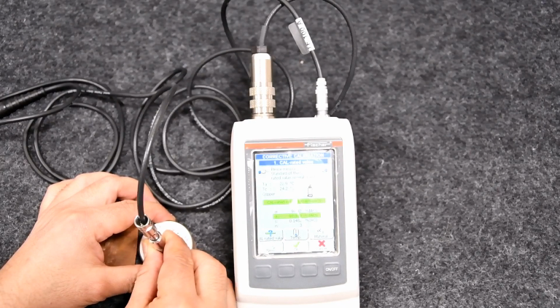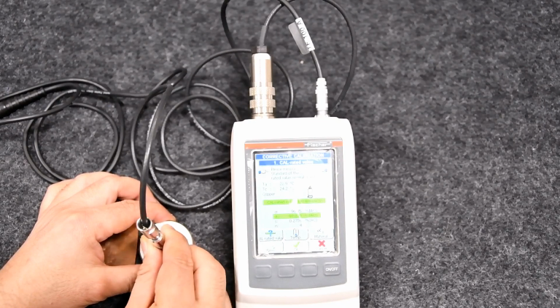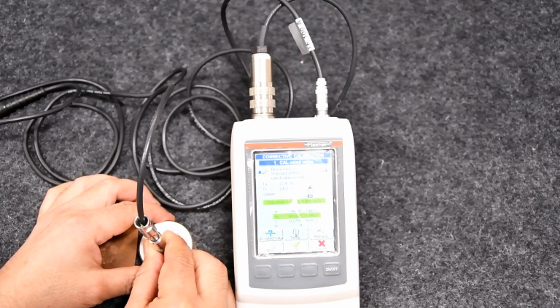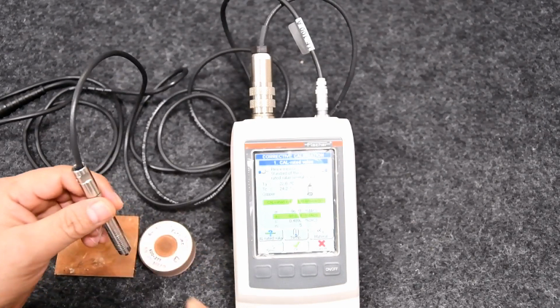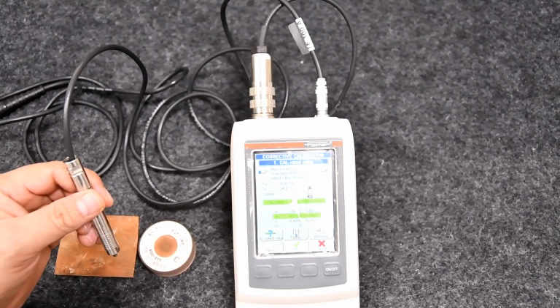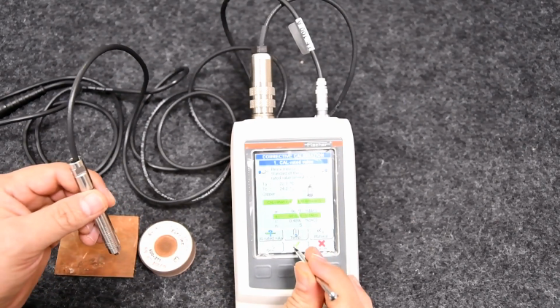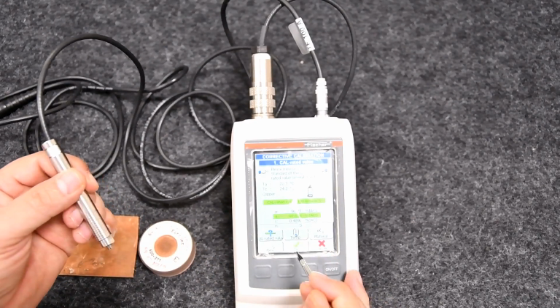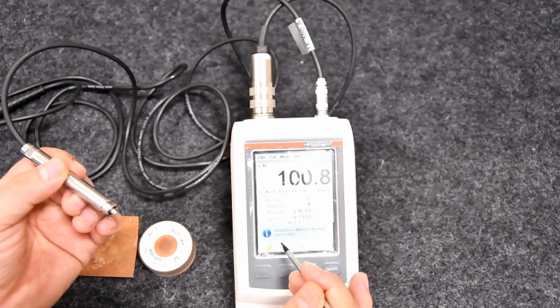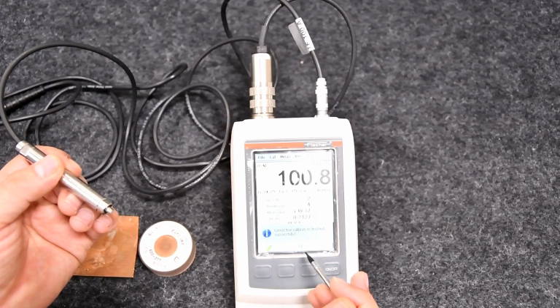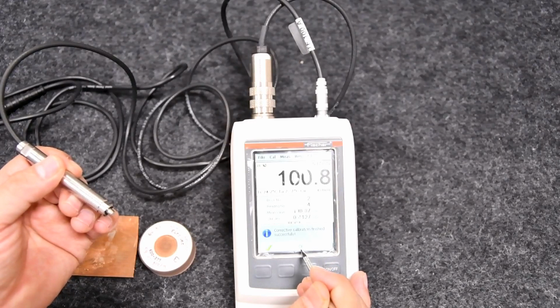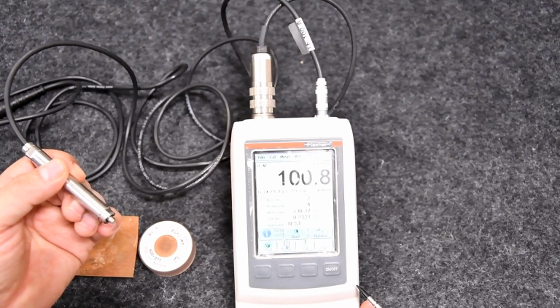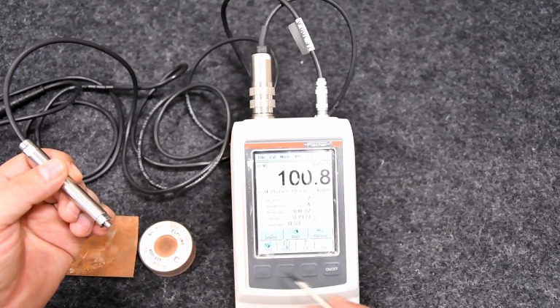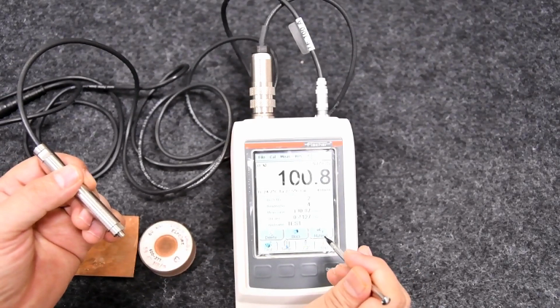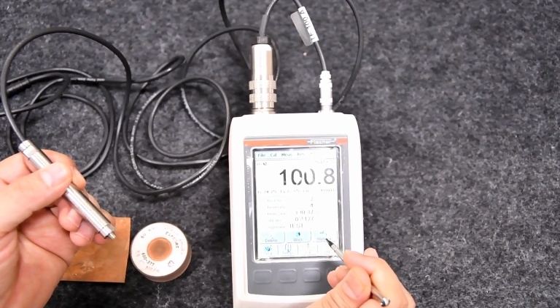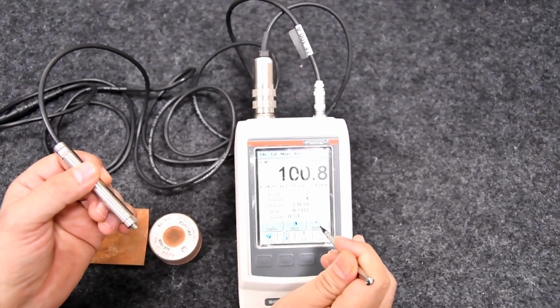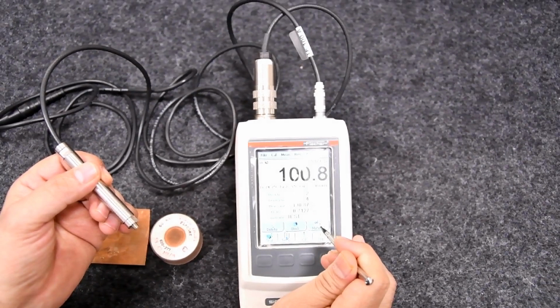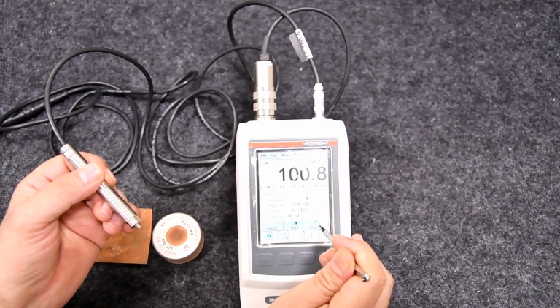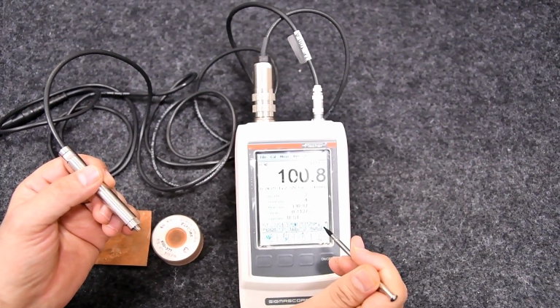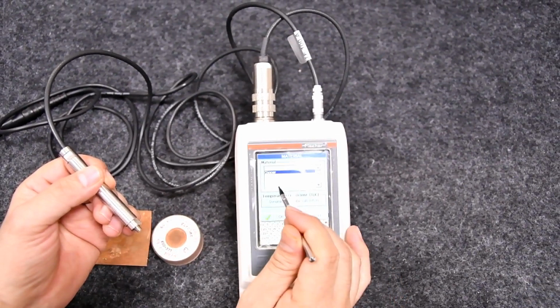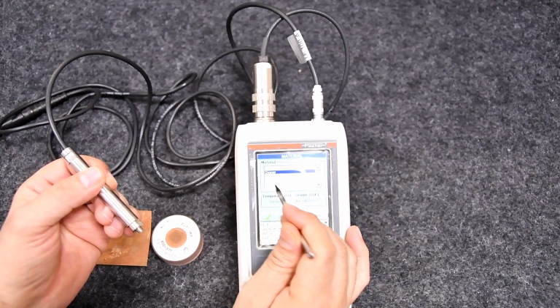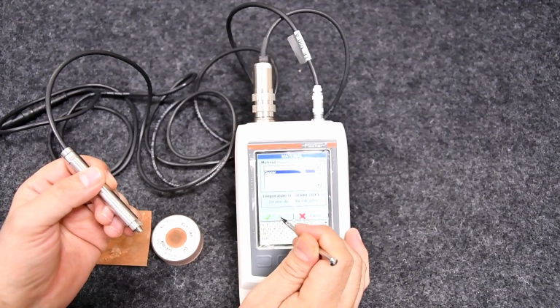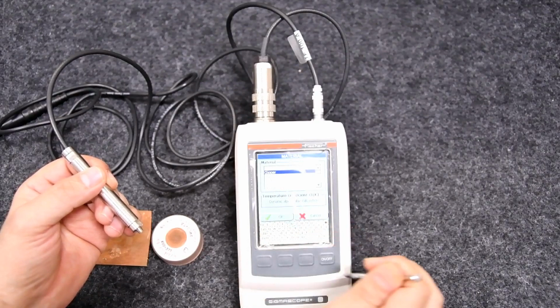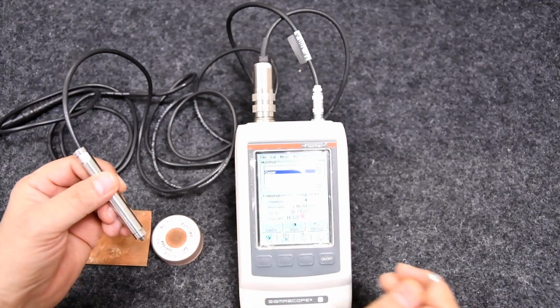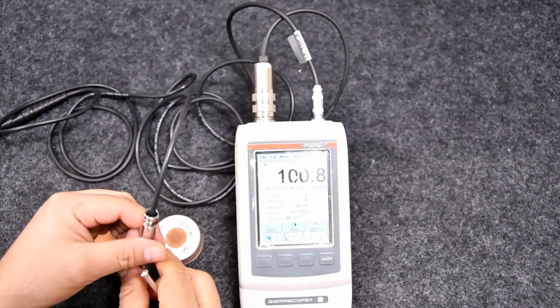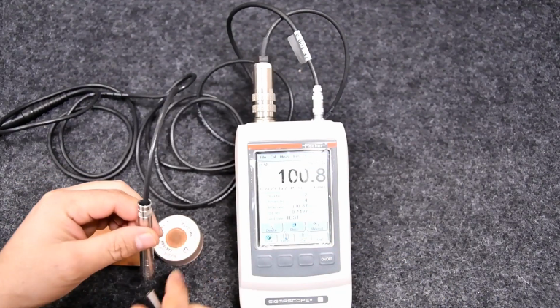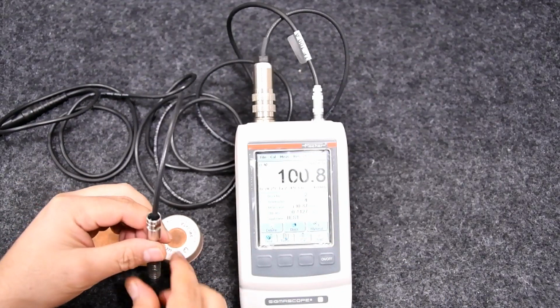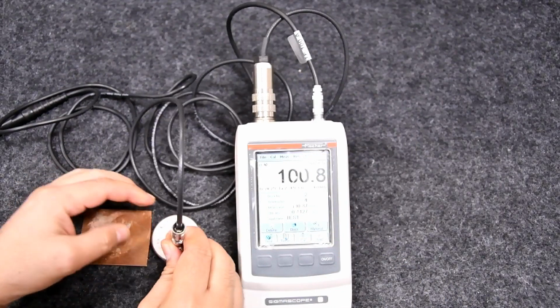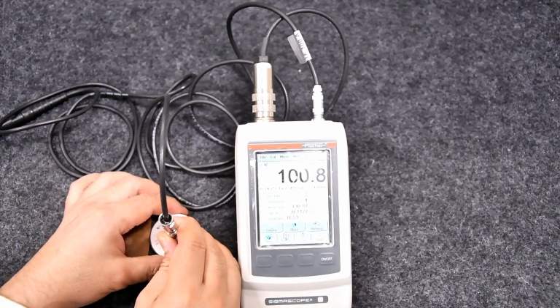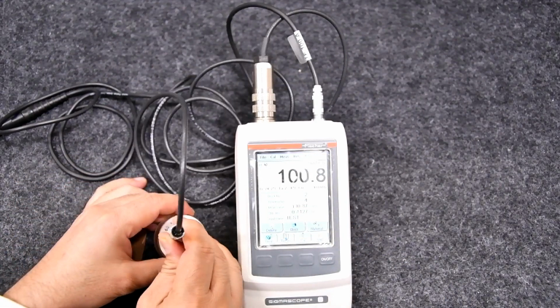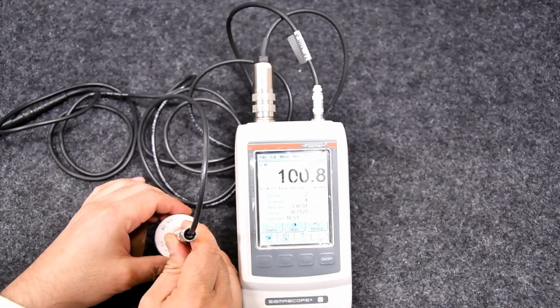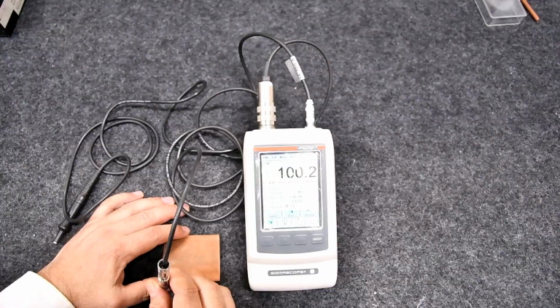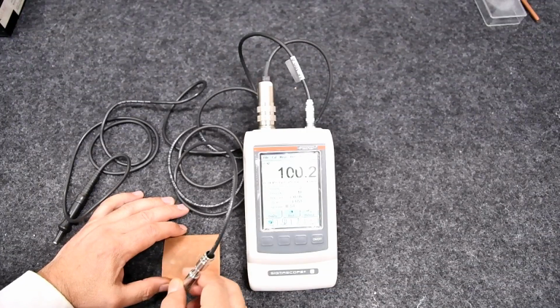Choose the value, enter the standard value as mentioned on the standard, press OK, take 5 readings on the standard sample, and press OK to finish the corrective calibration. You may verify the calibration by rechecking the results with the standard sample.